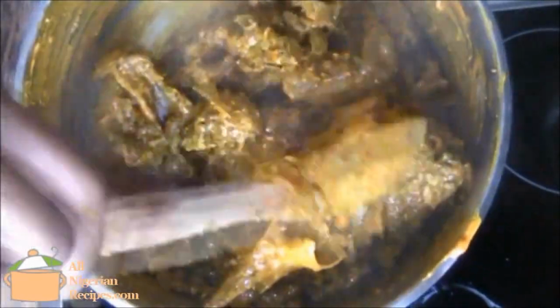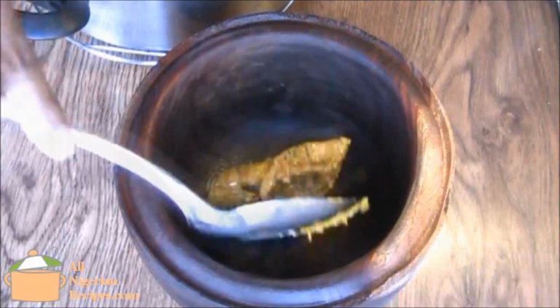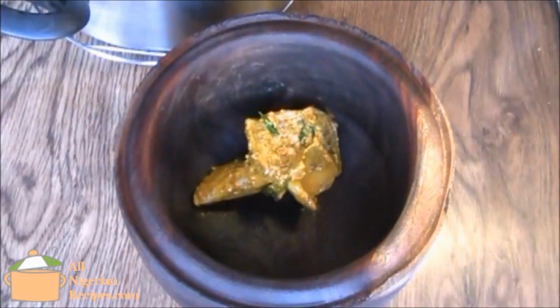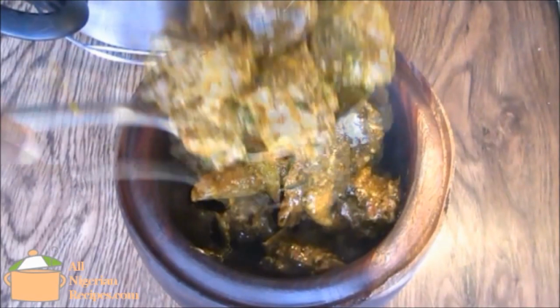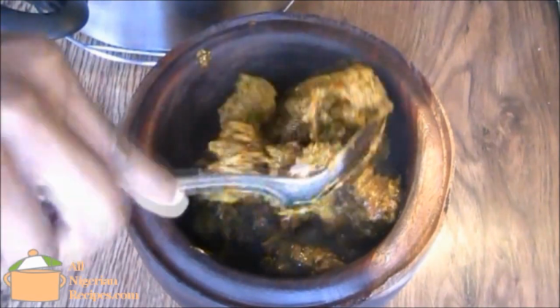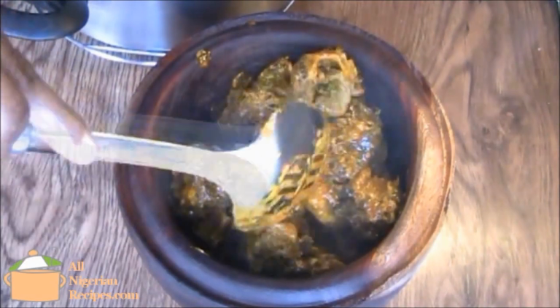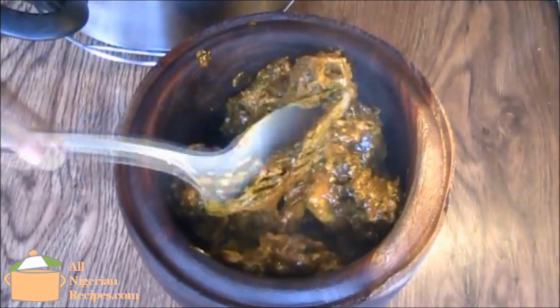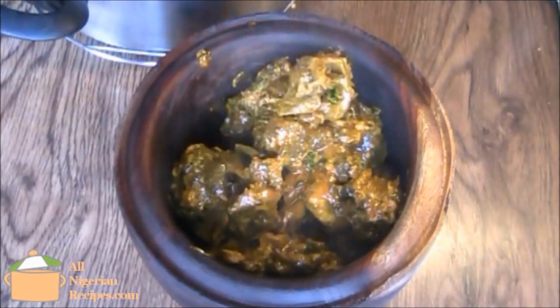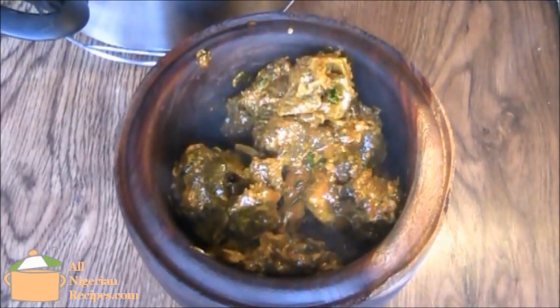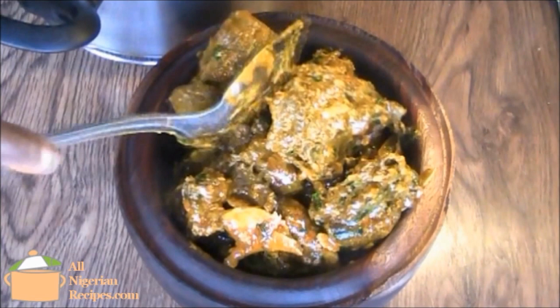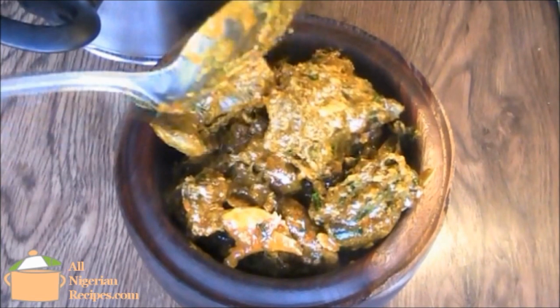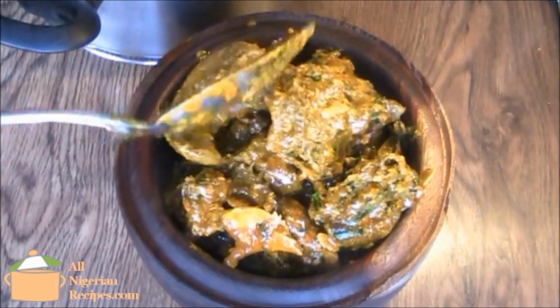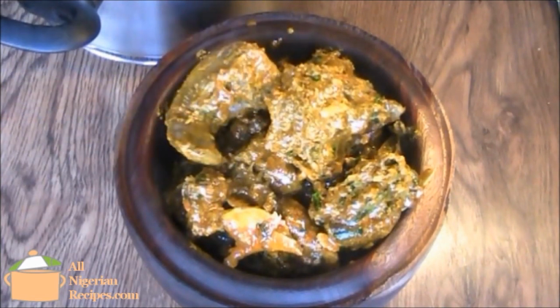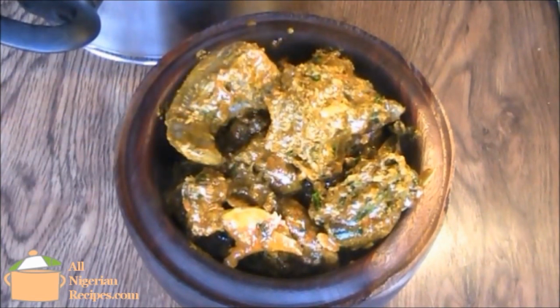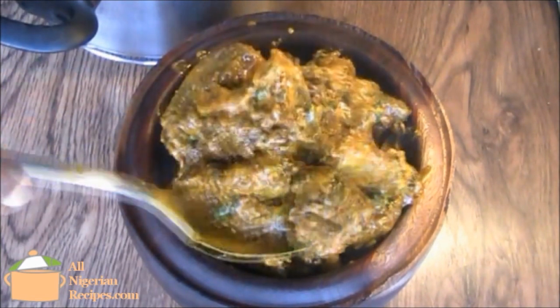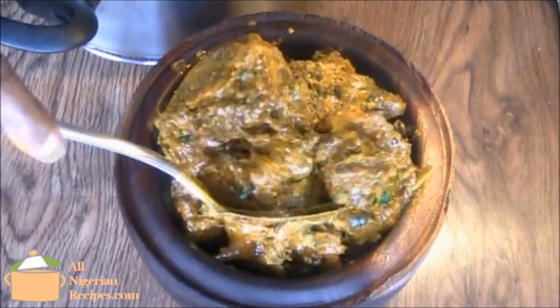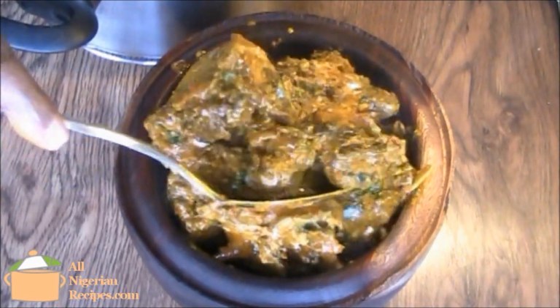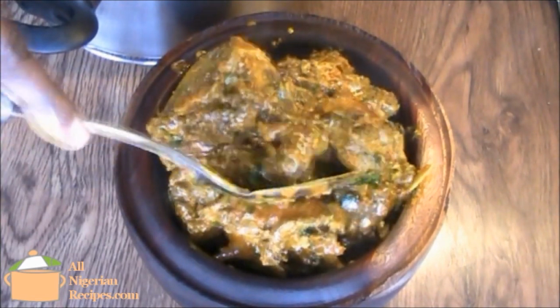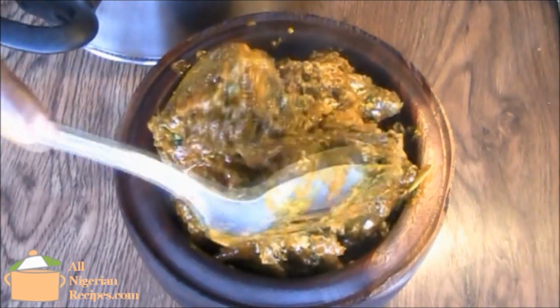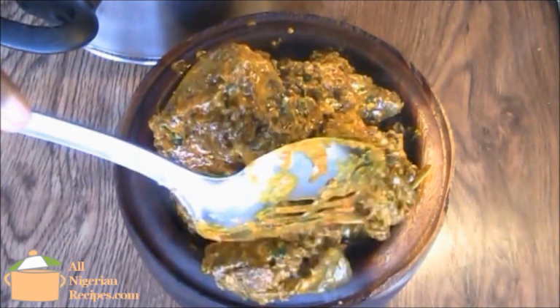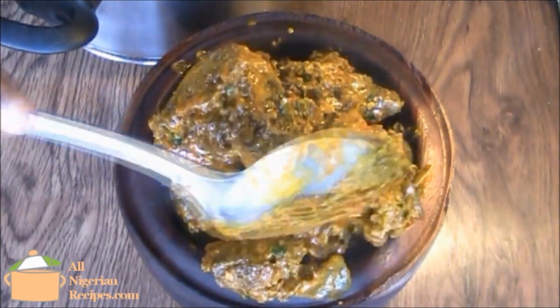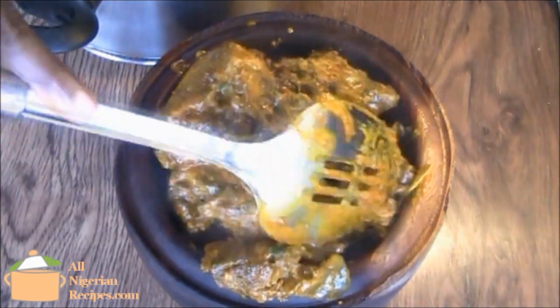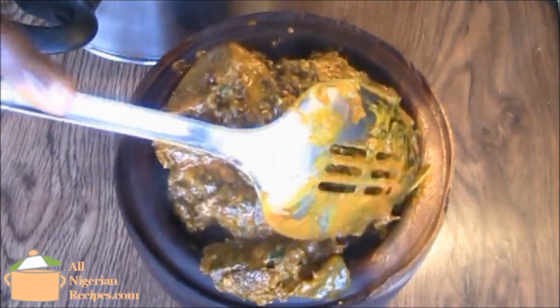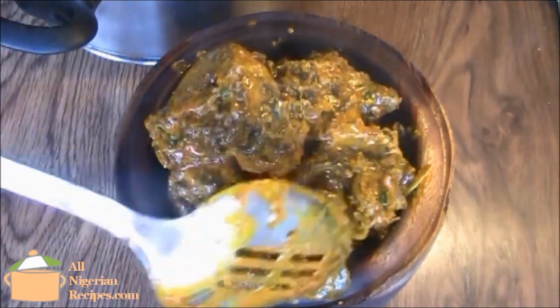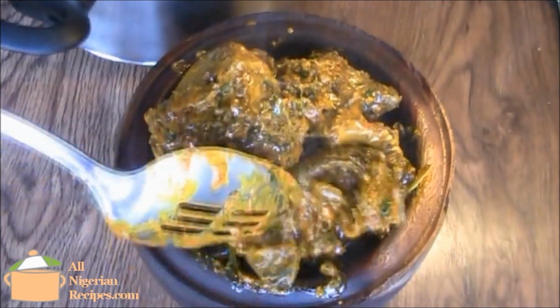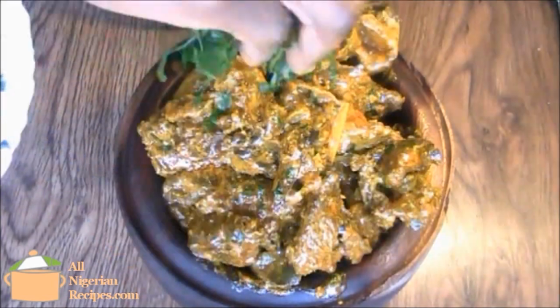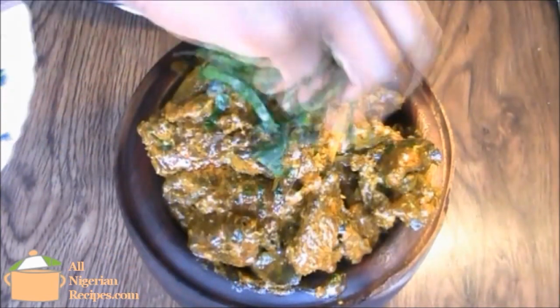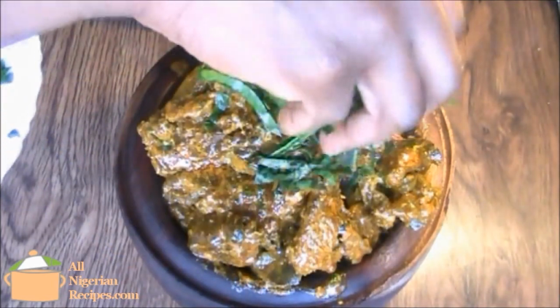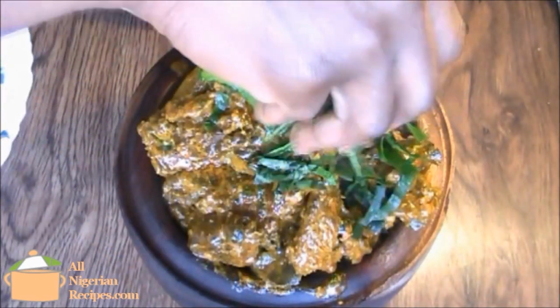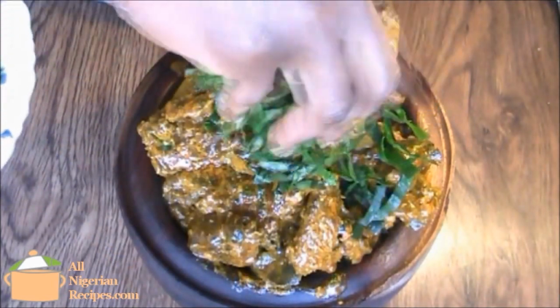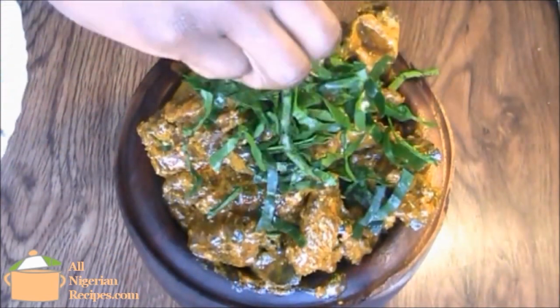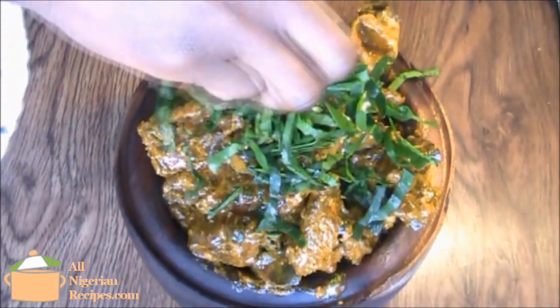In Nigerian restaurants, the special parts of the Isieru such as the ears and the tongue are served in a separate plate, so that the guests can check that the spare parts are complete.